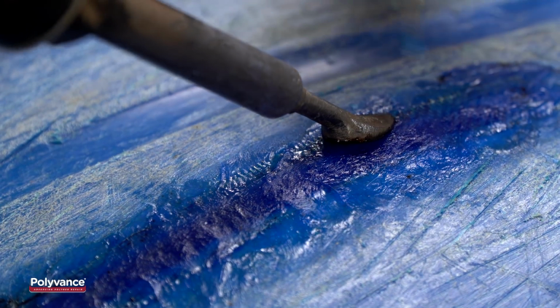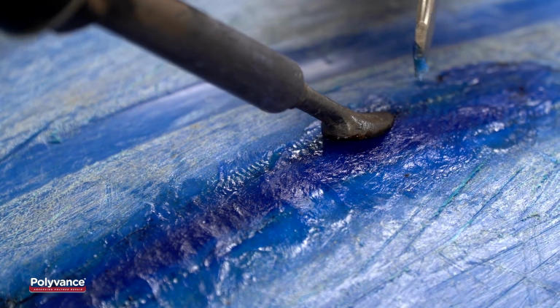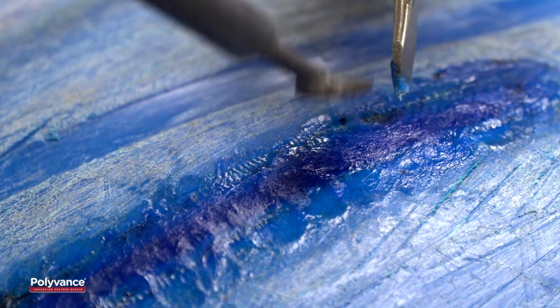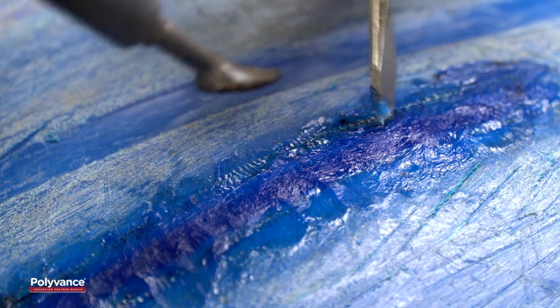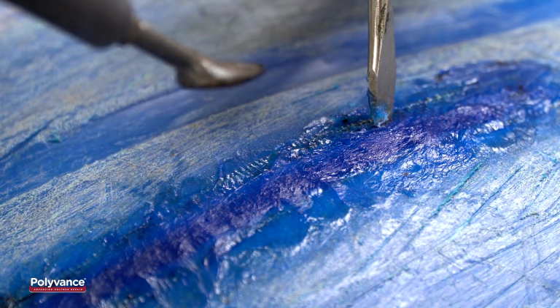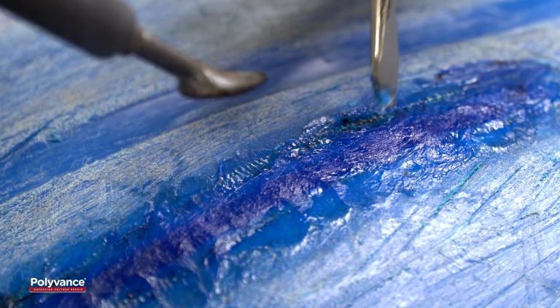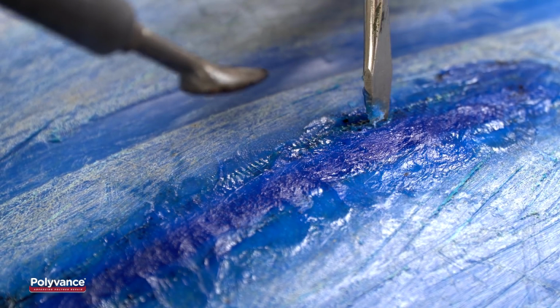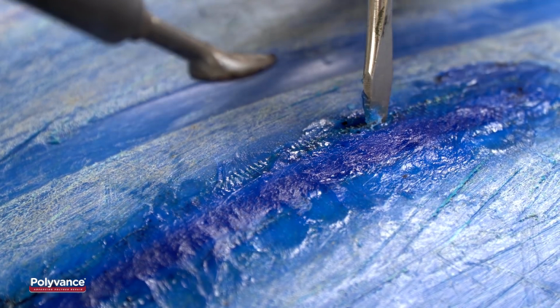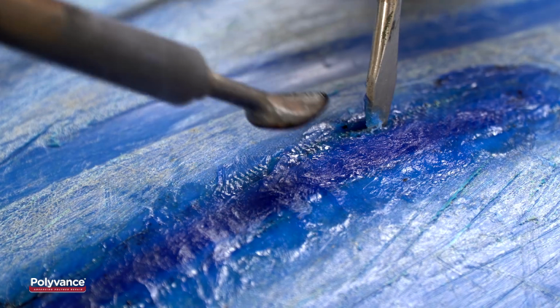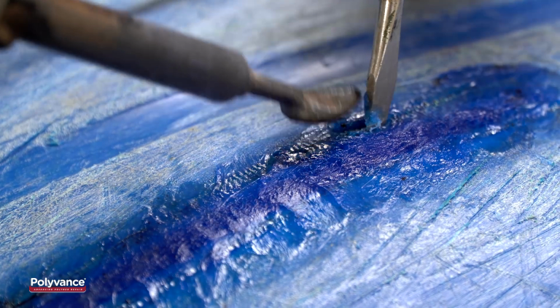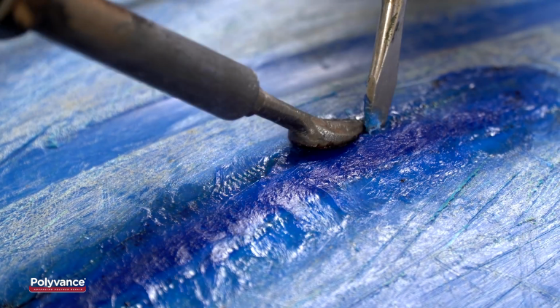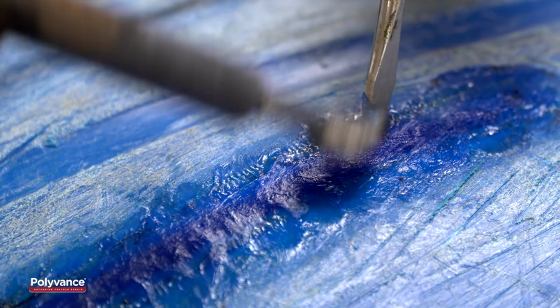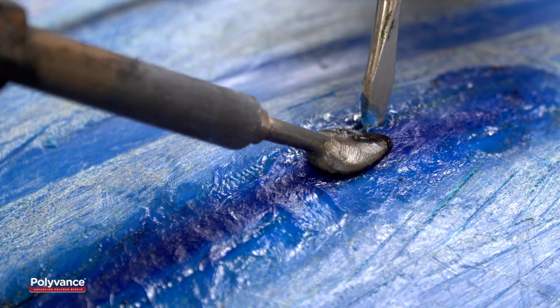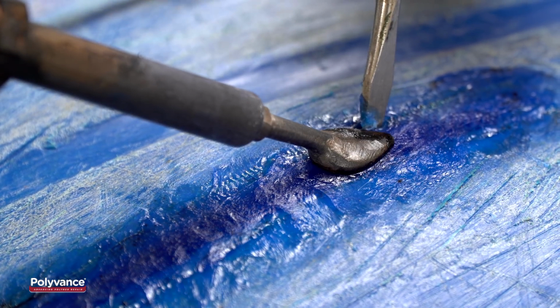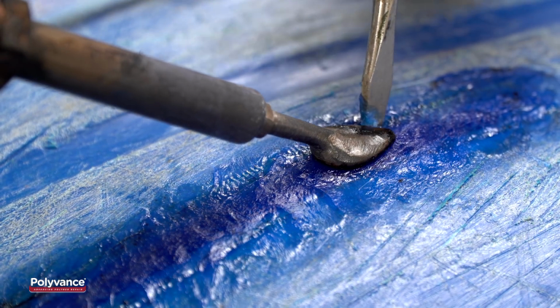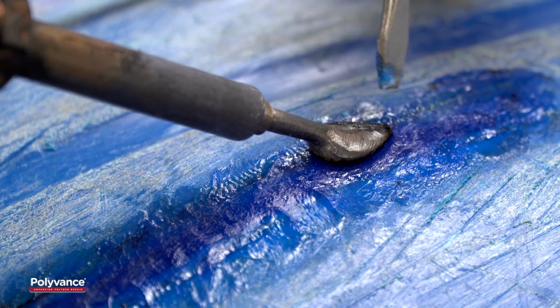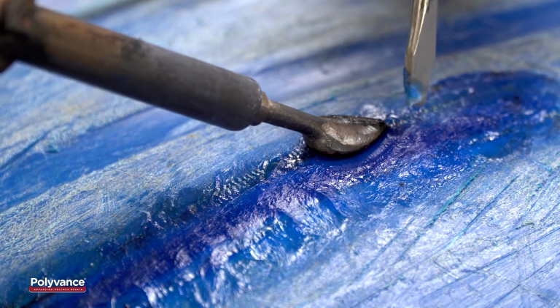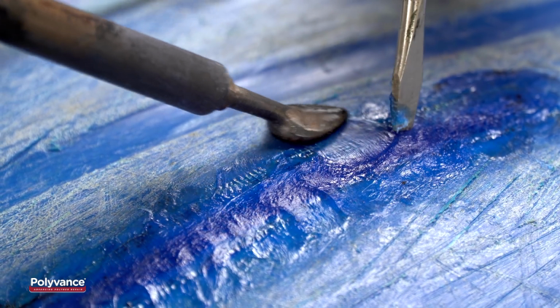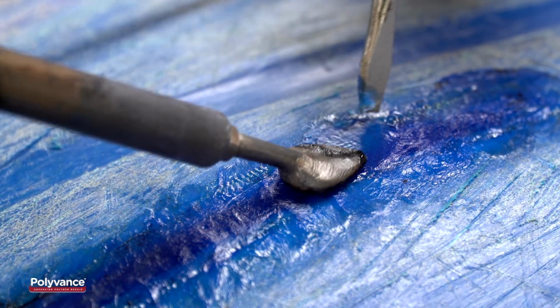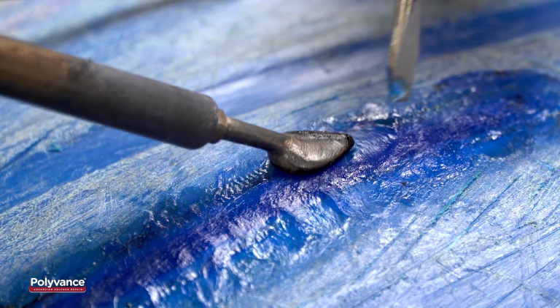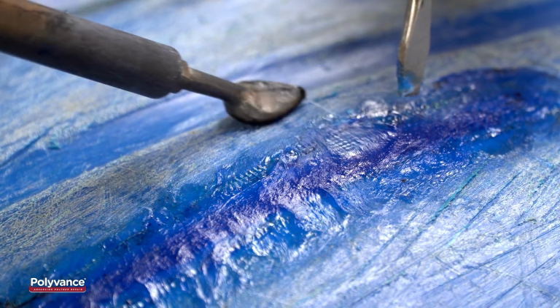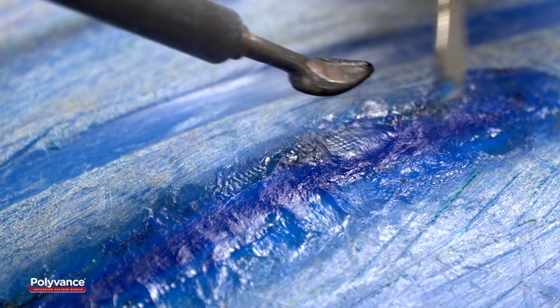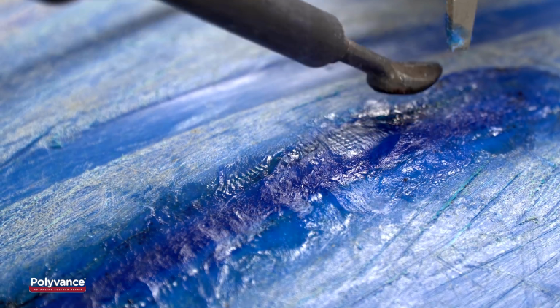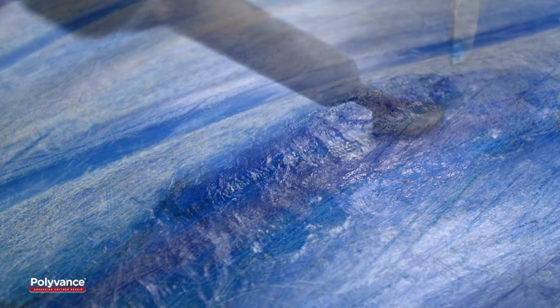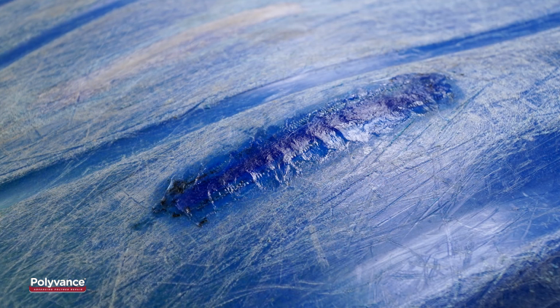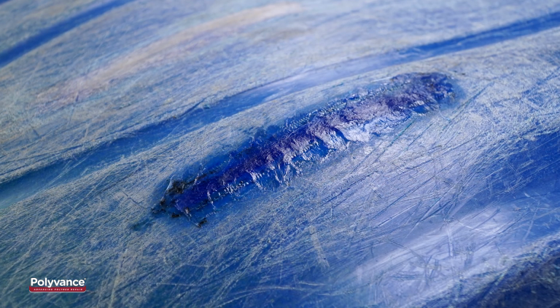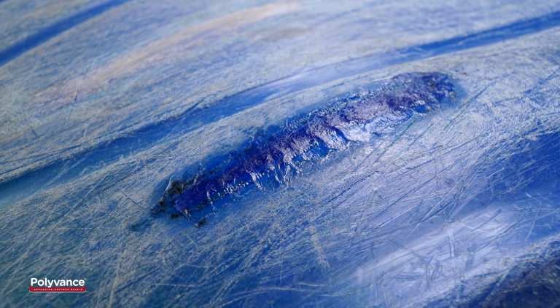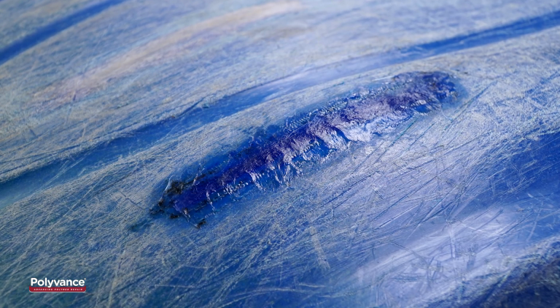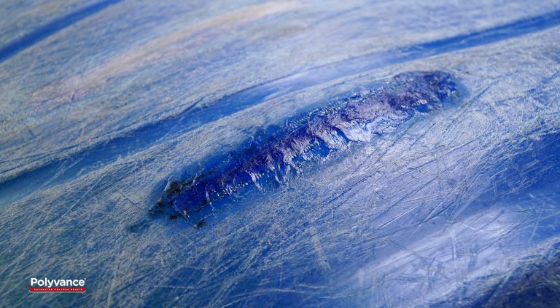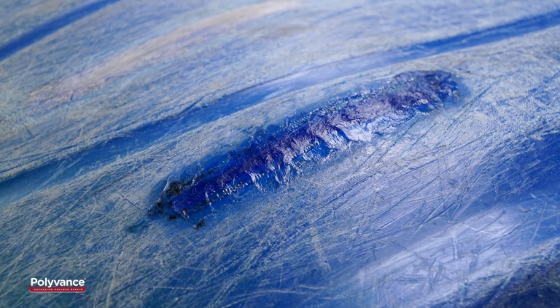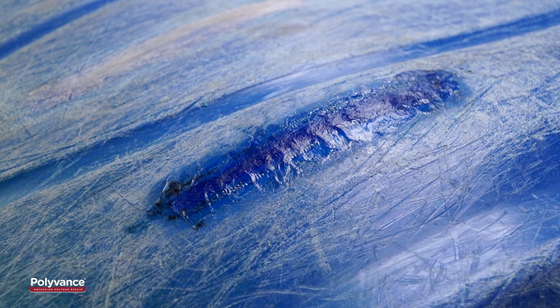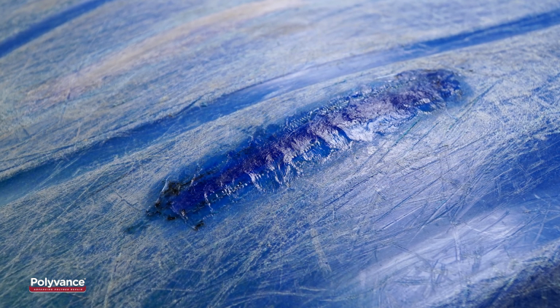If any pieces of mesh pop up, heat the area and push the mesh deeper into the kayak. Then cover the area with the melted rod. Allow the weld to cool before moving on to the next step.